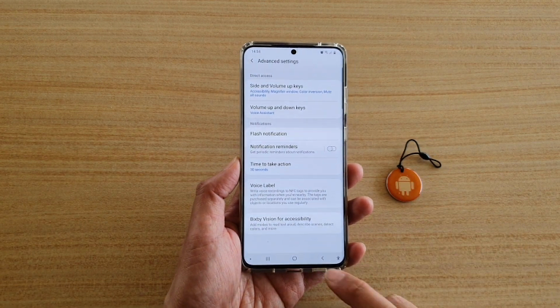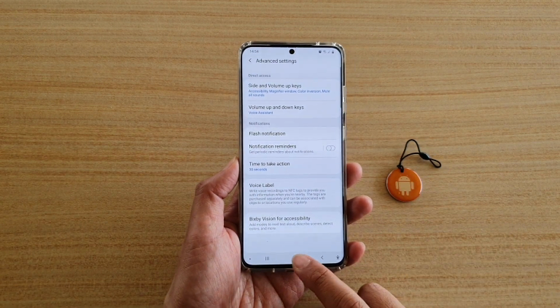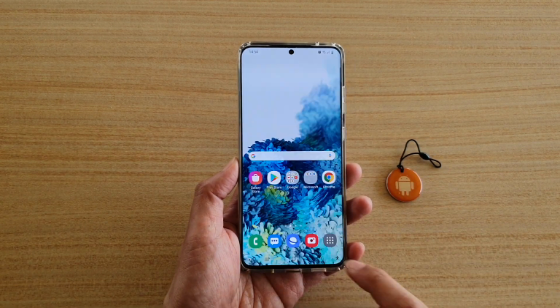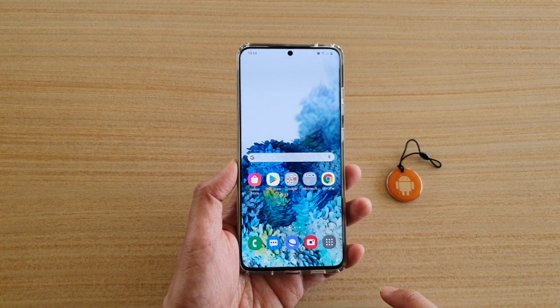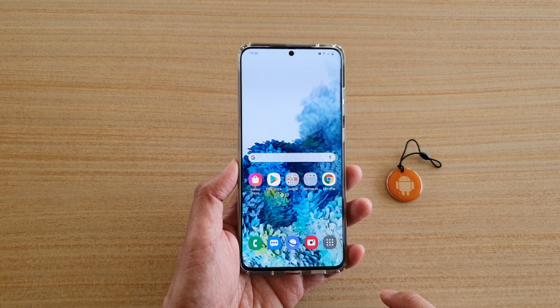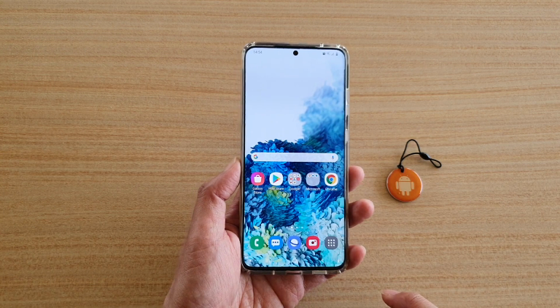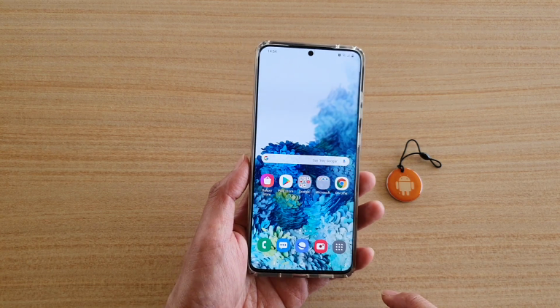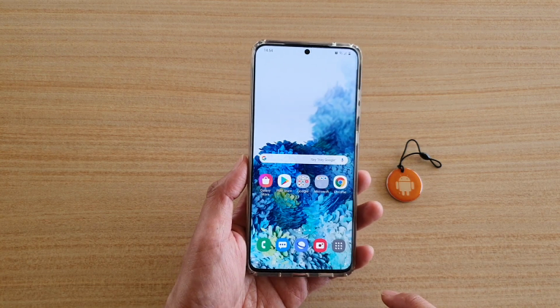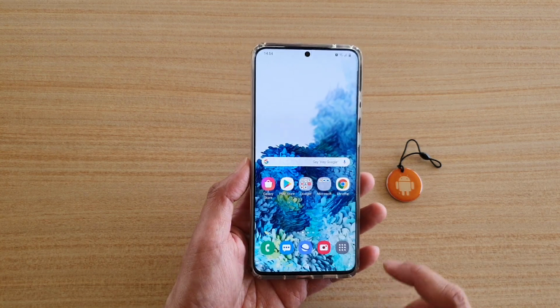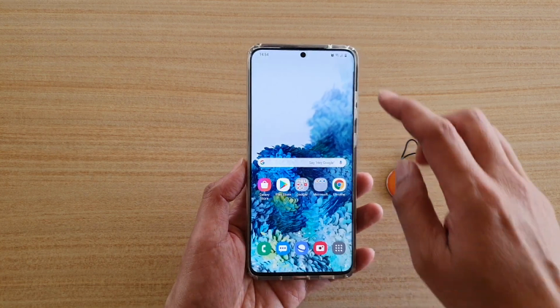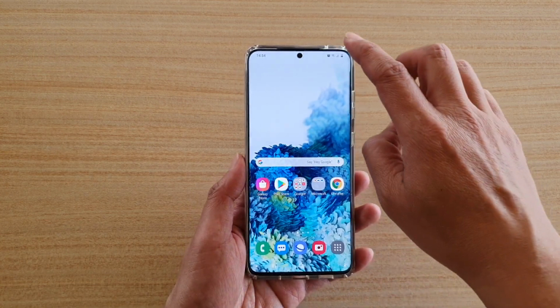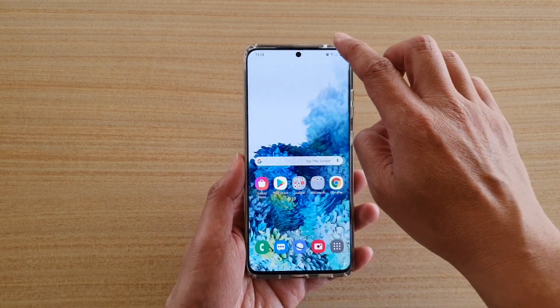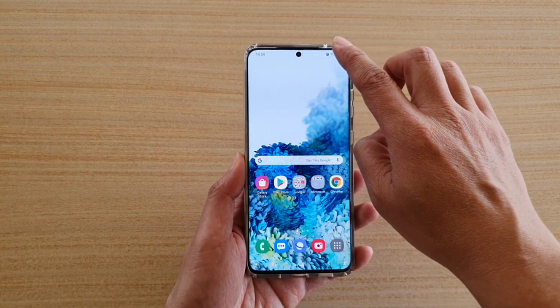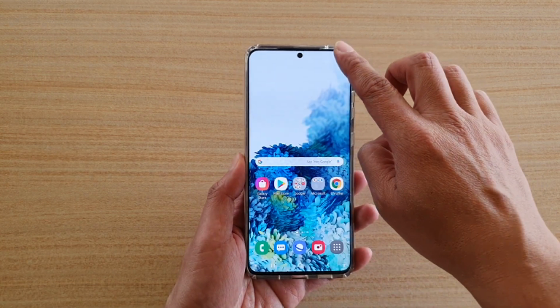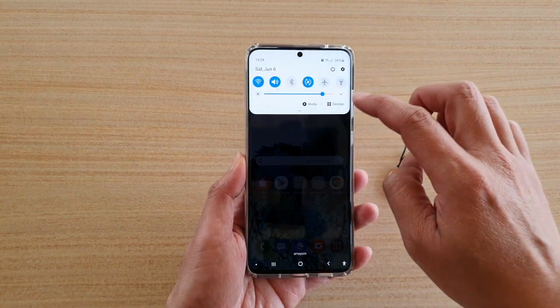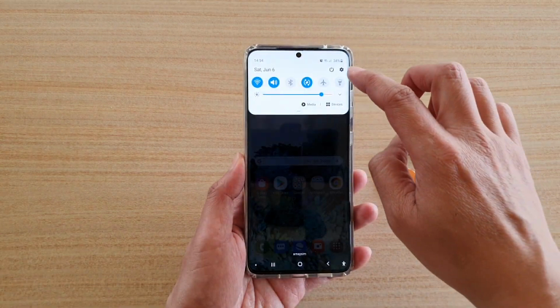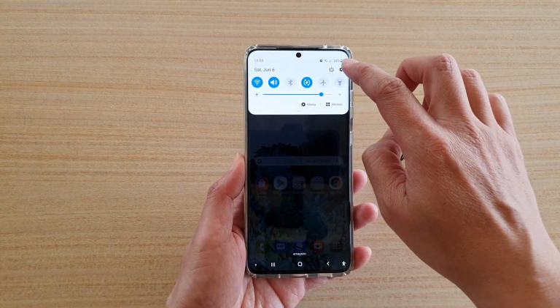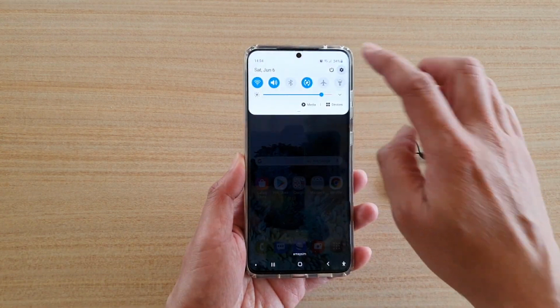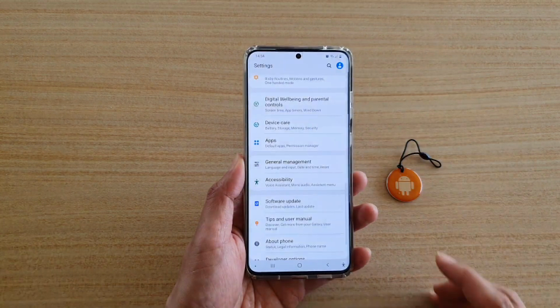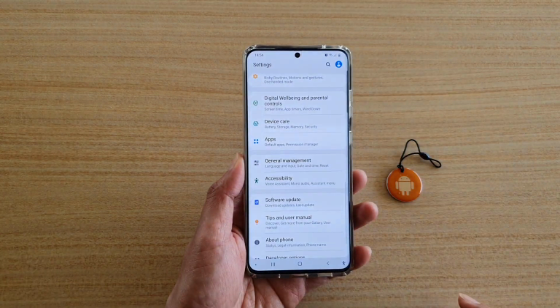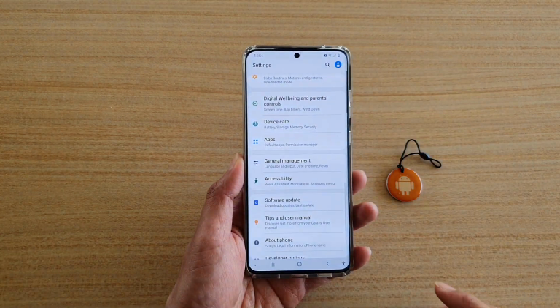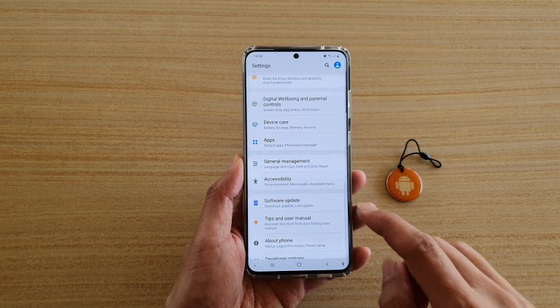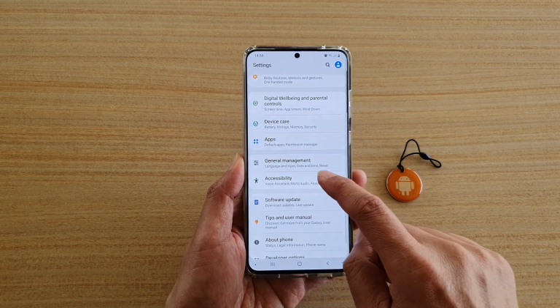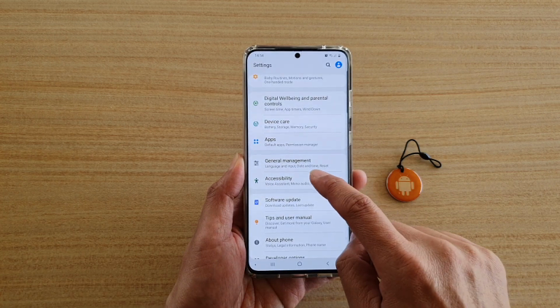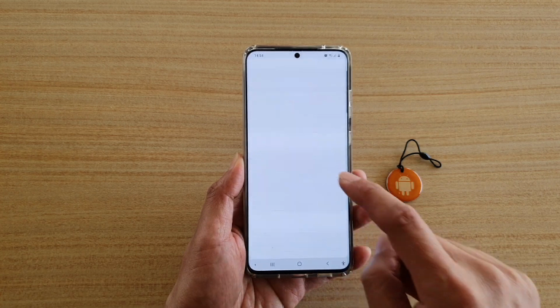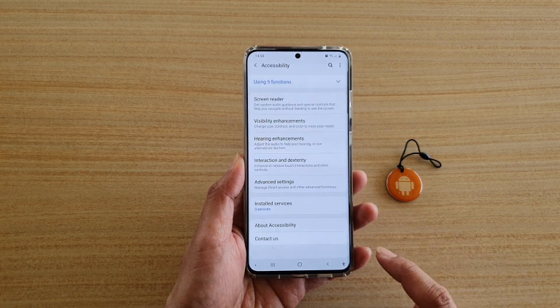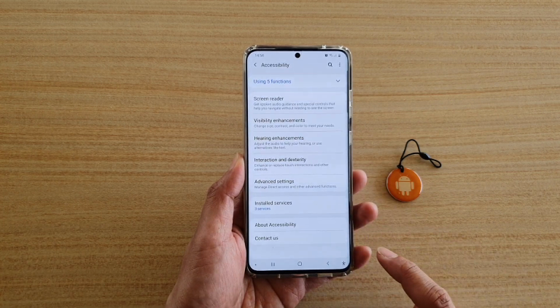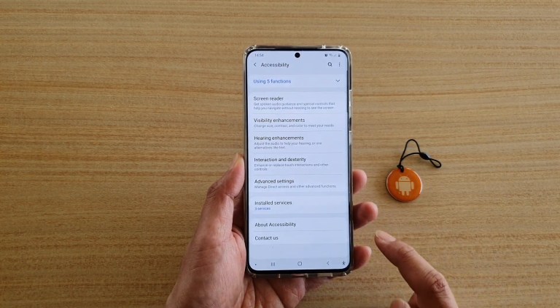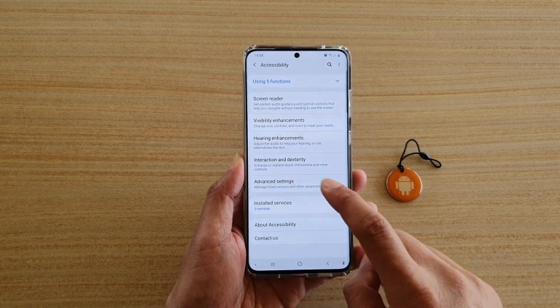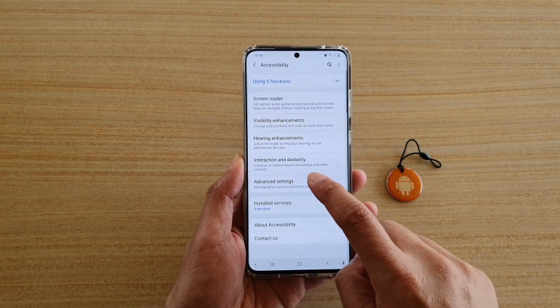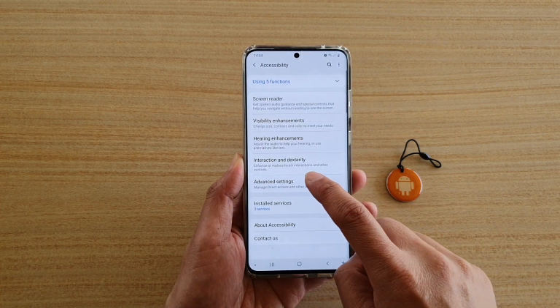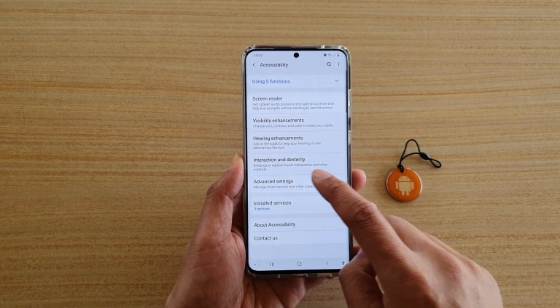First, tap on the home key to go back to your home screen, then swipe down at the top and tap on the settings icon. Next, tap on accessibility, then tap on advanced settings.